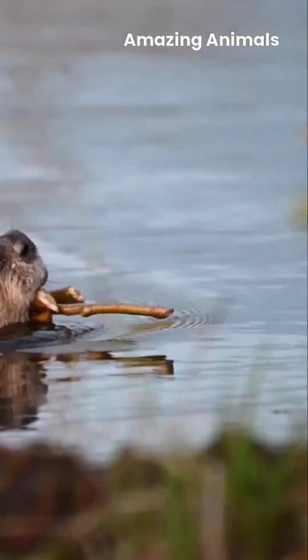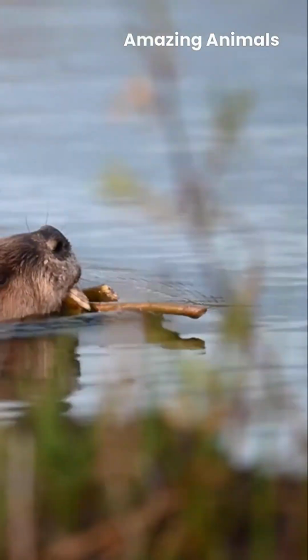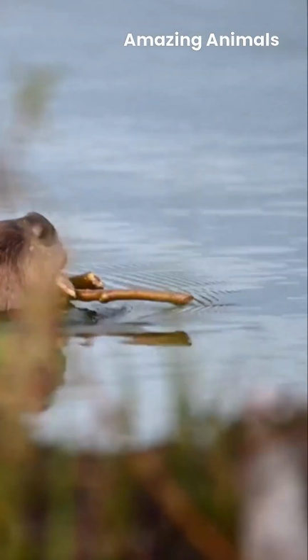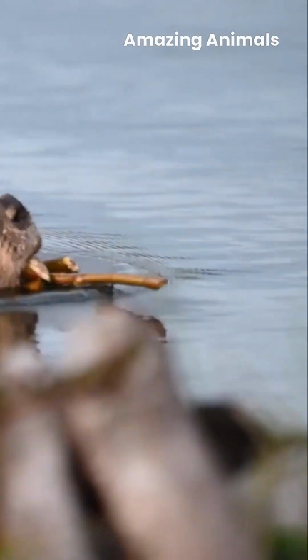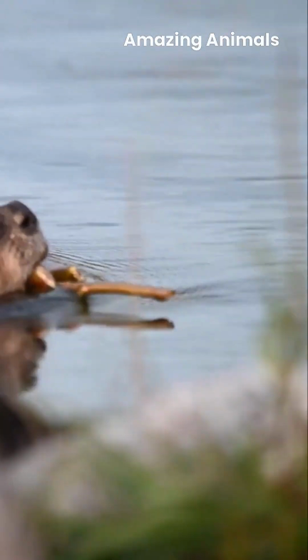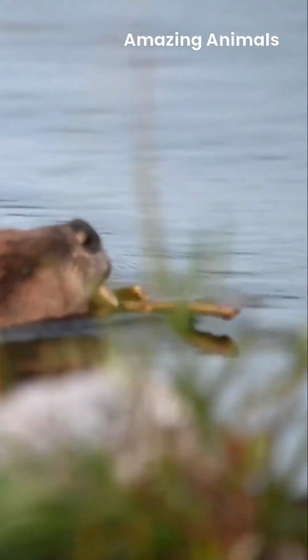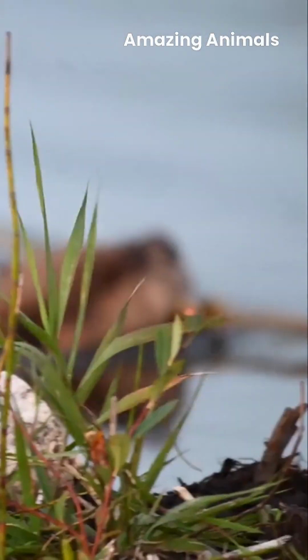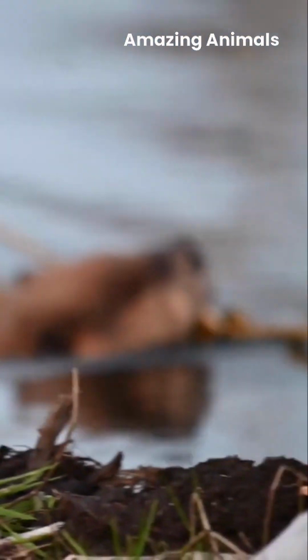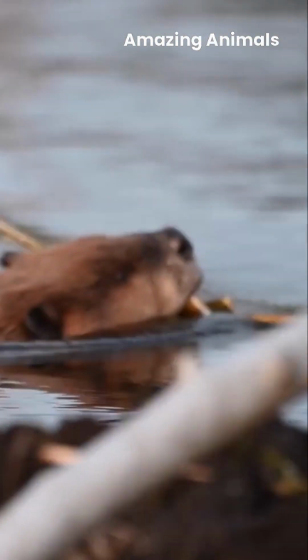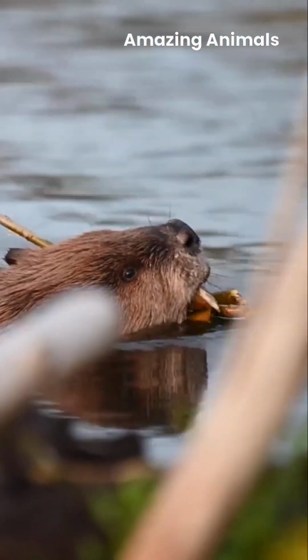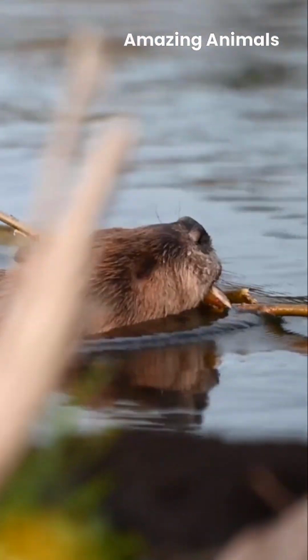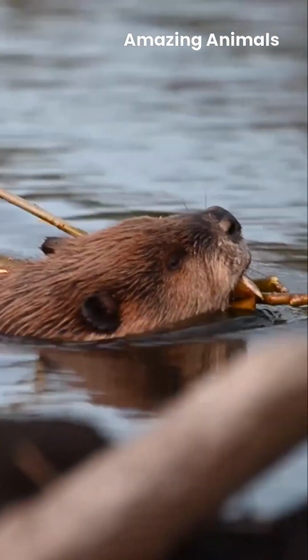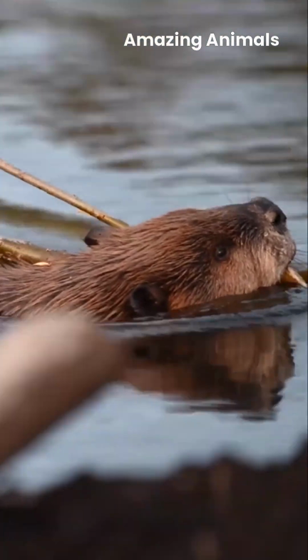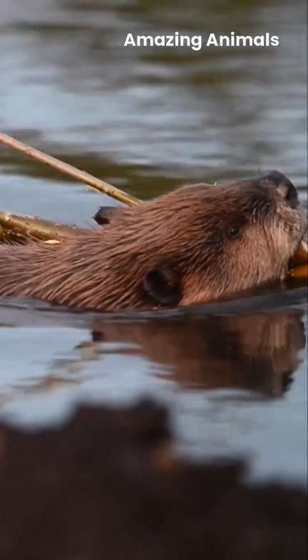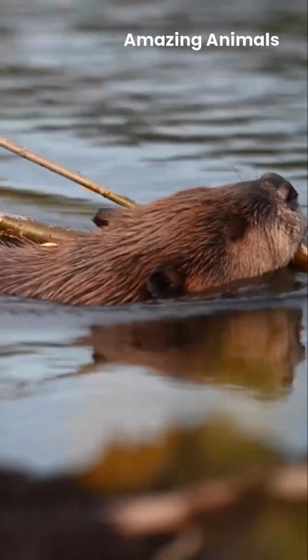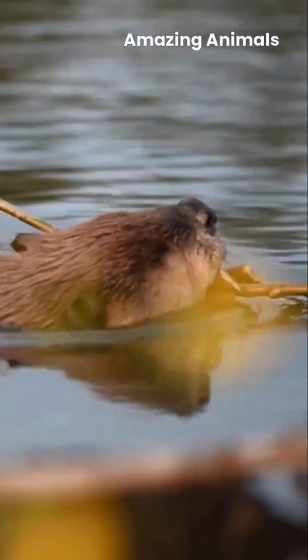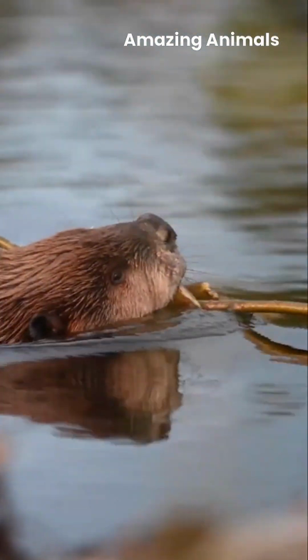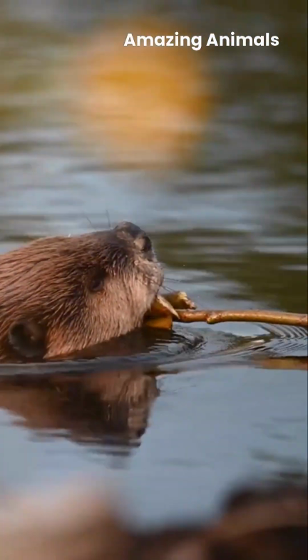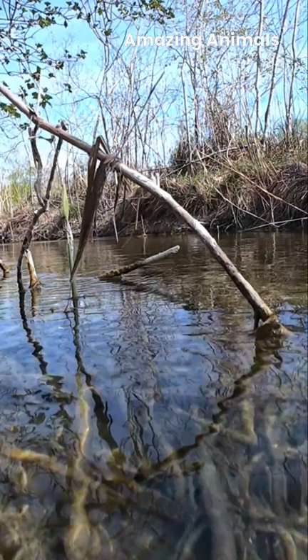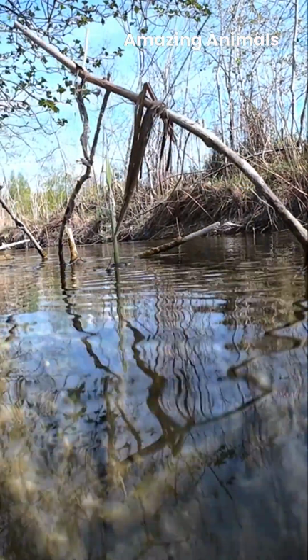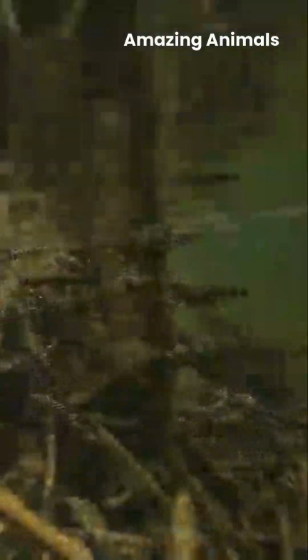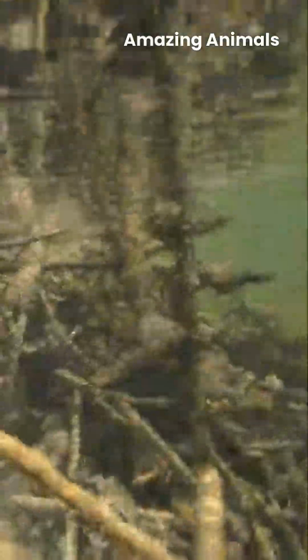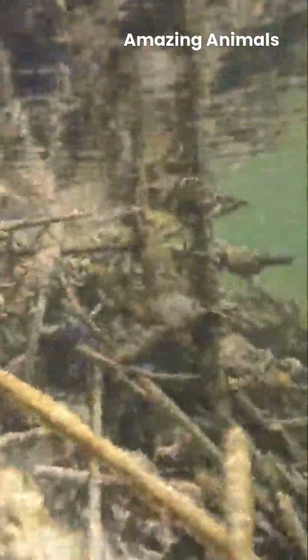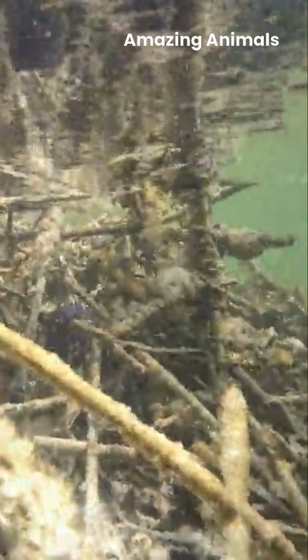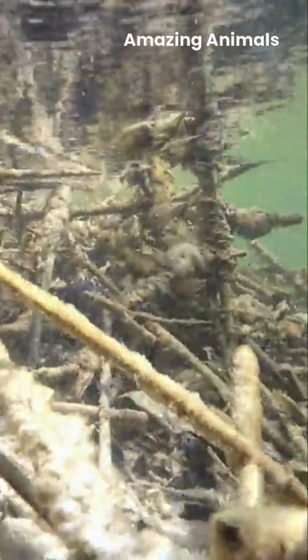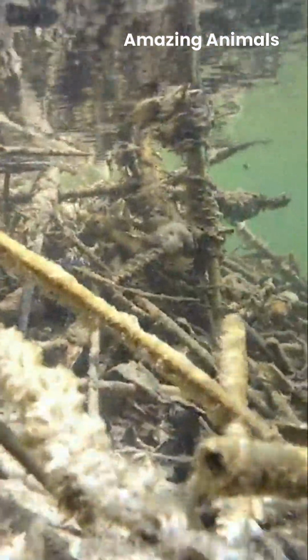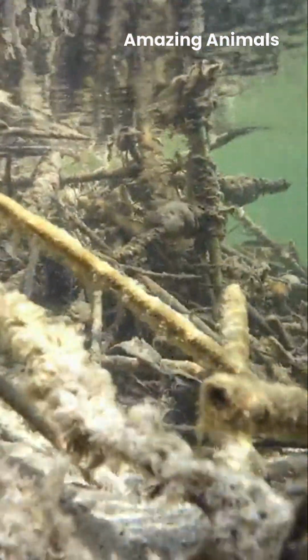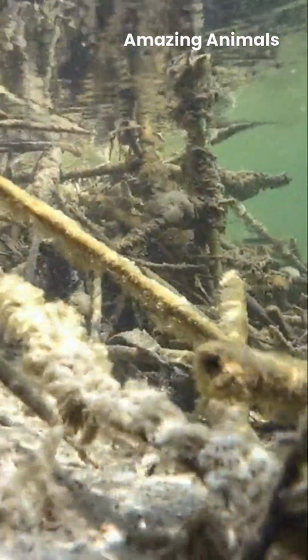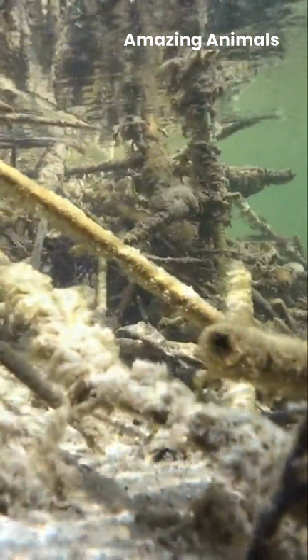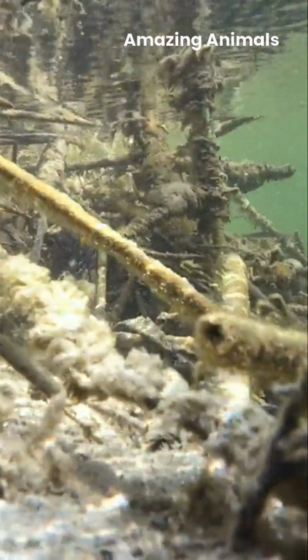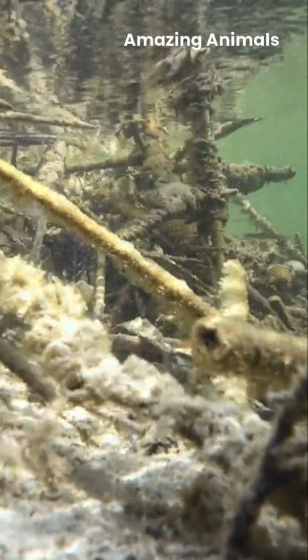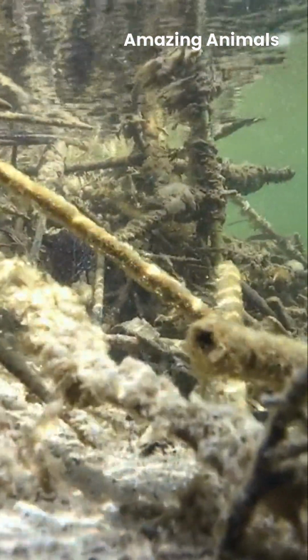Using branches and mud, they construct dams that slow water flow, creating ponds and wetlands that benefit countless other species. Within these waters, beavers also build lodges — sturdy homes with underwater entrances that provide safety from predators.